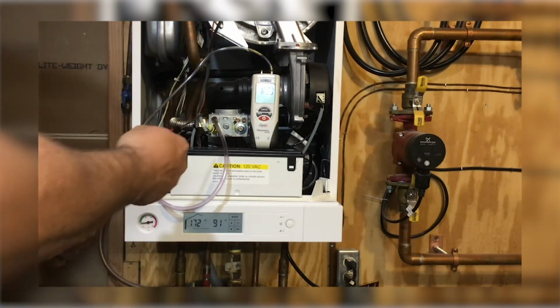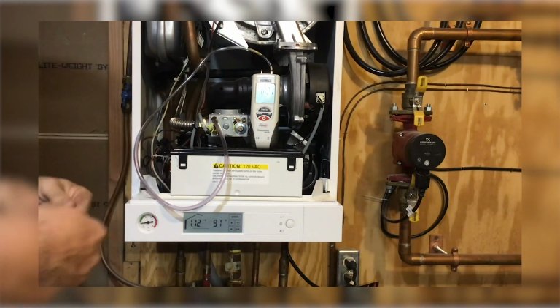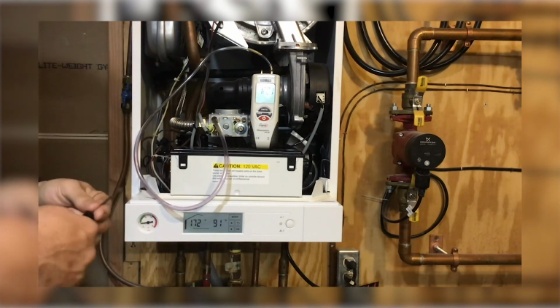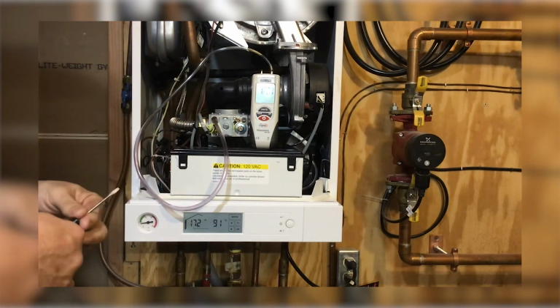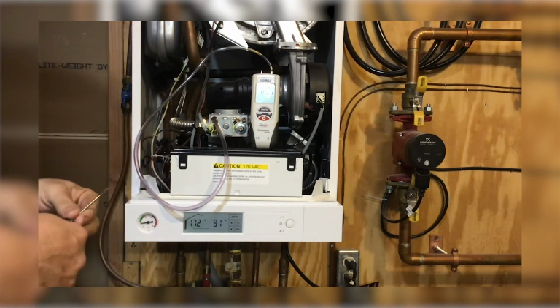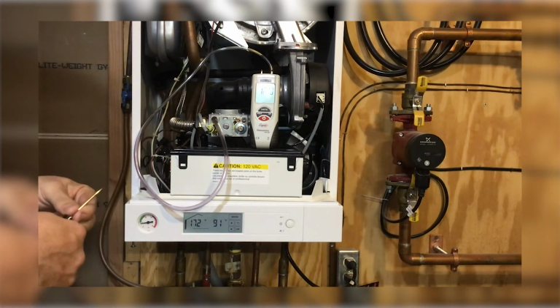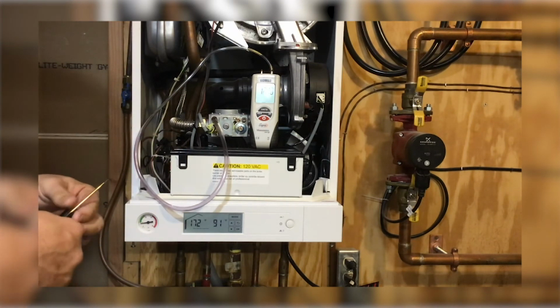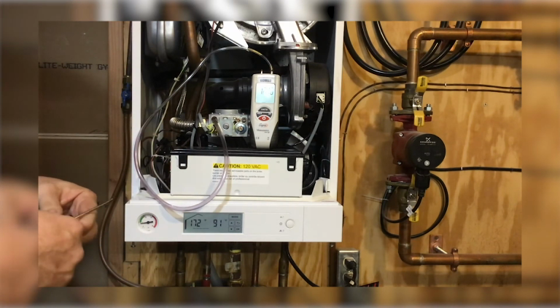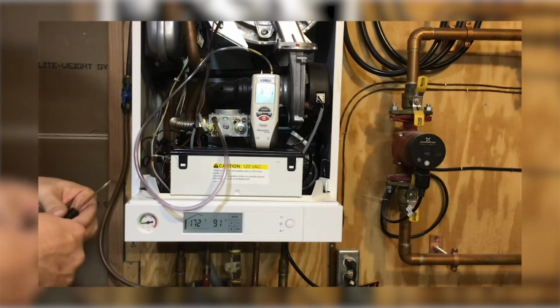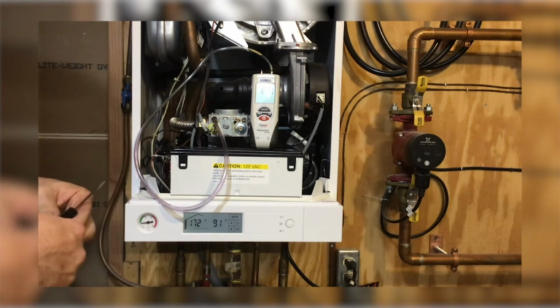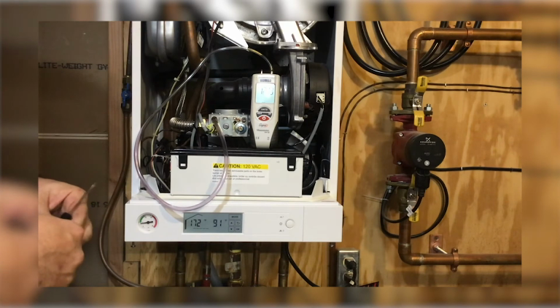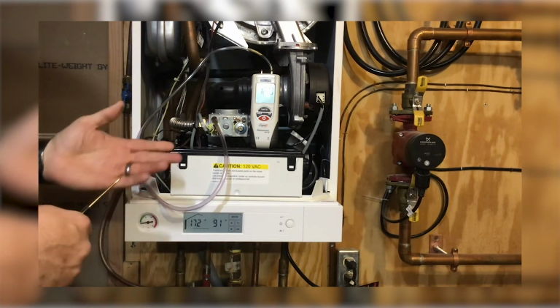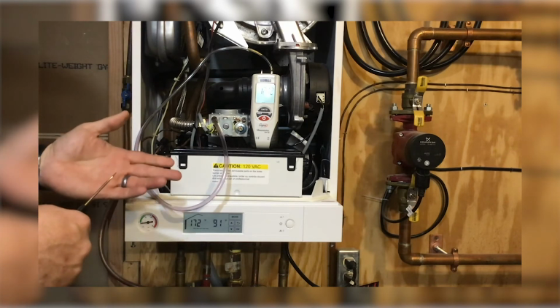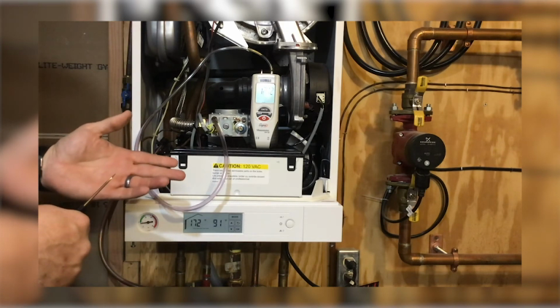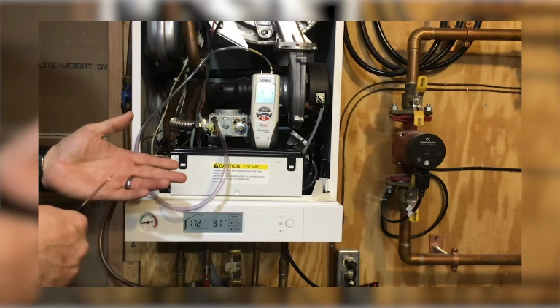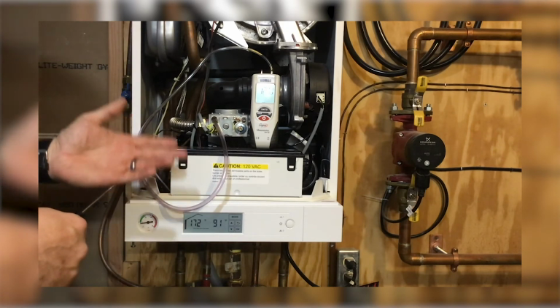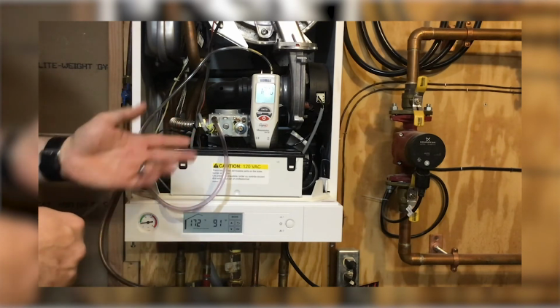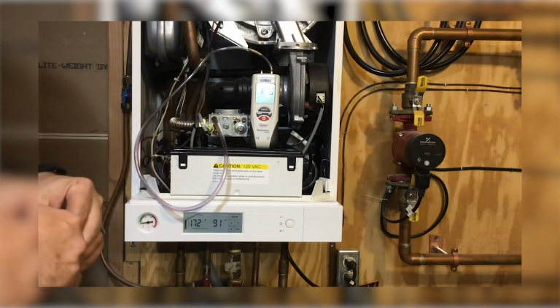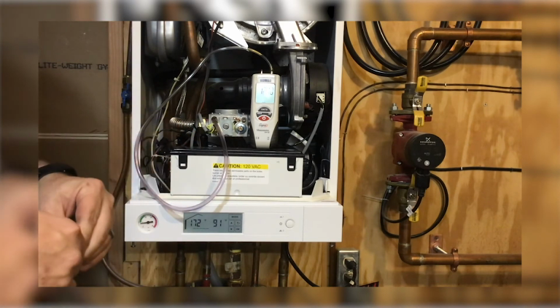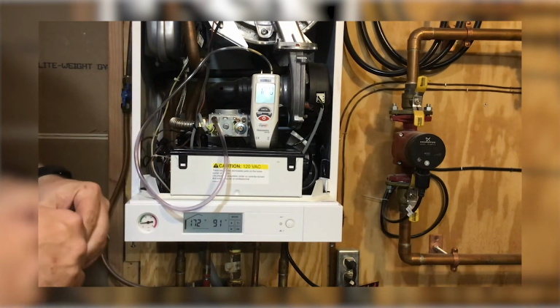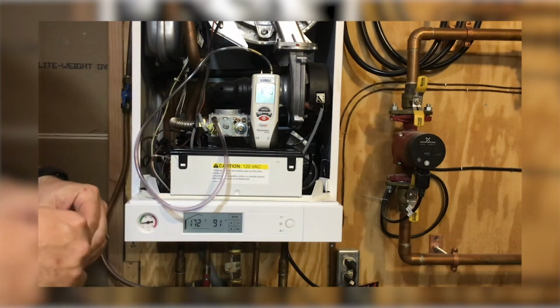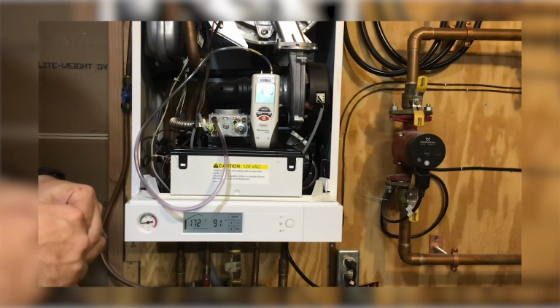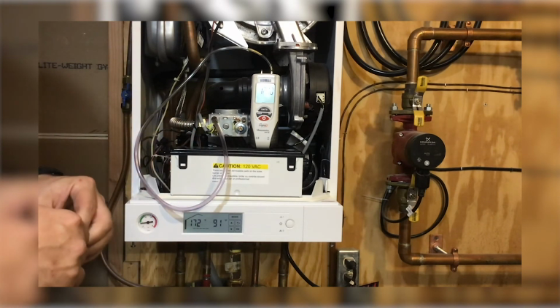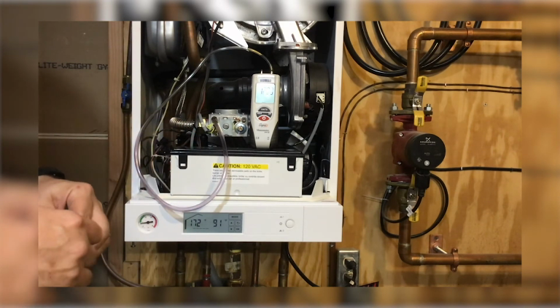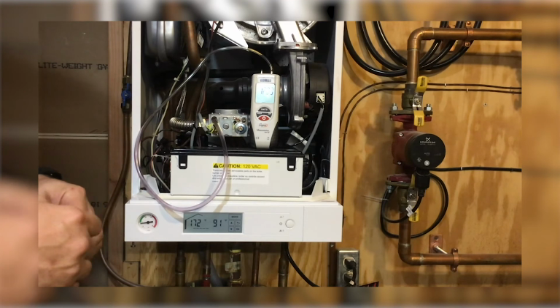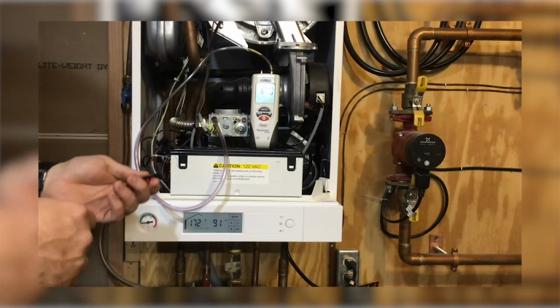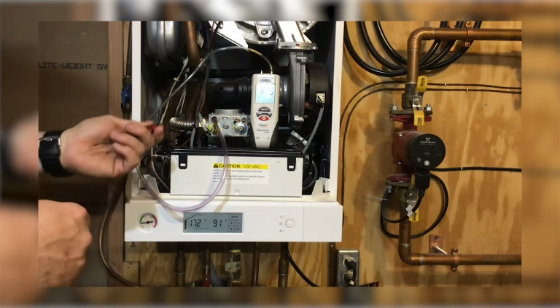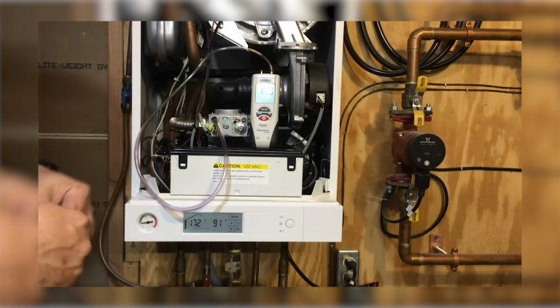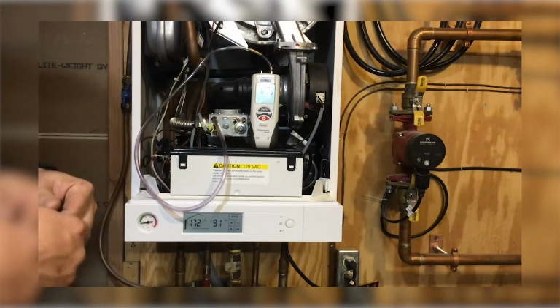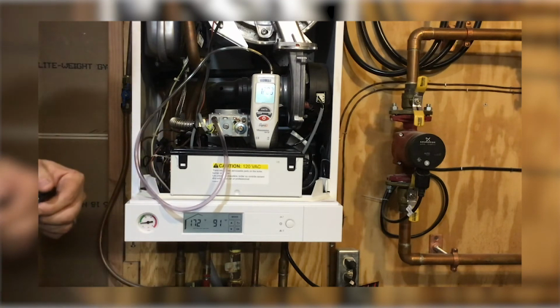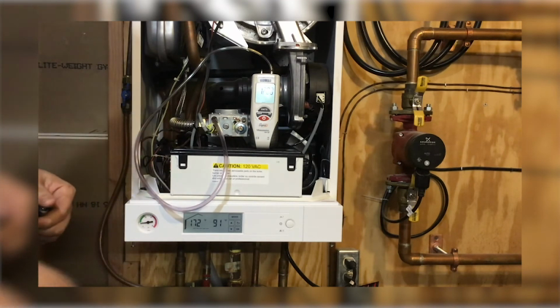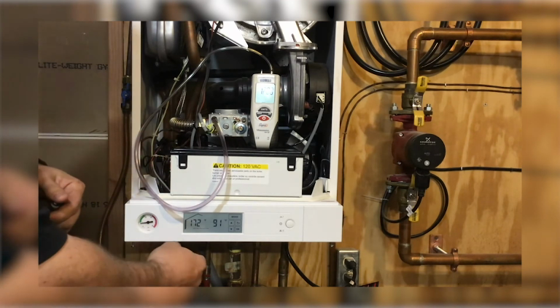So you can see here we have about 12.3 inches of water column. For this particular boiler, we're looking for 10 inches of pressure dynamic. What that means is the pressure while the boiler is running.